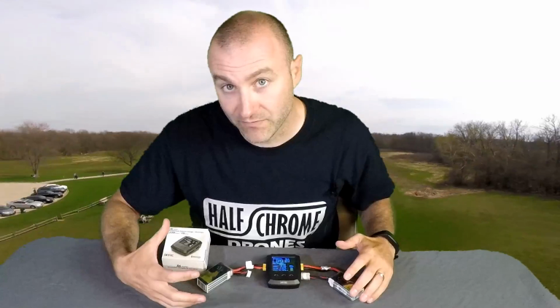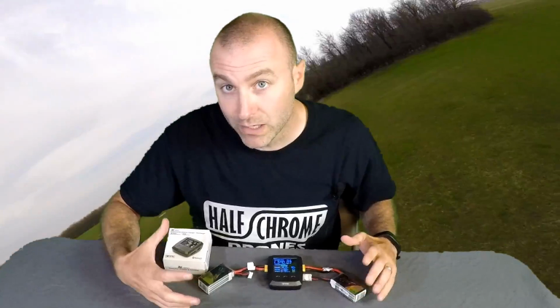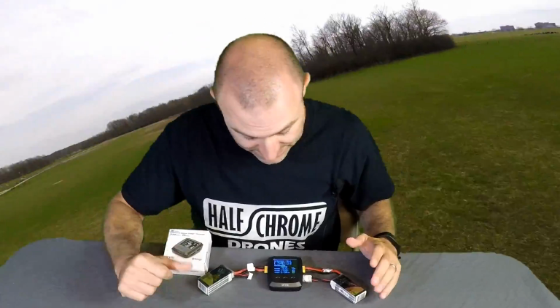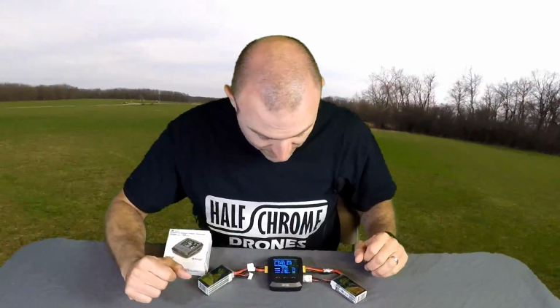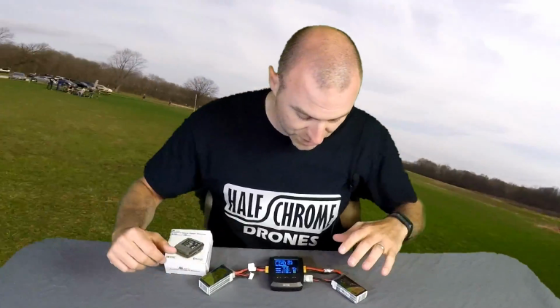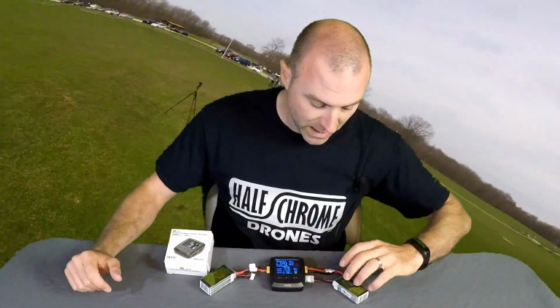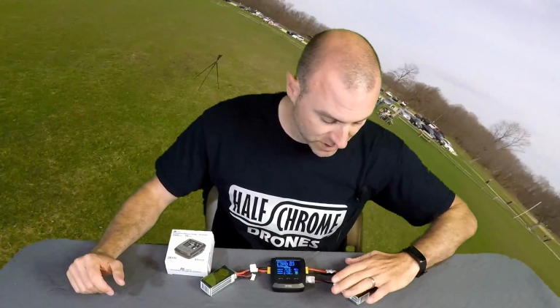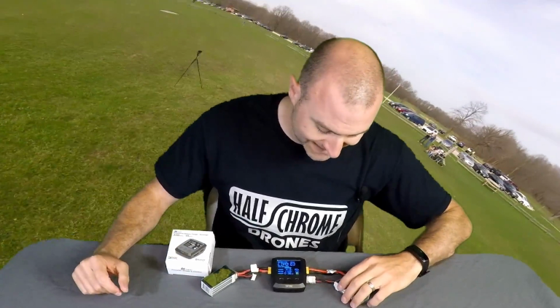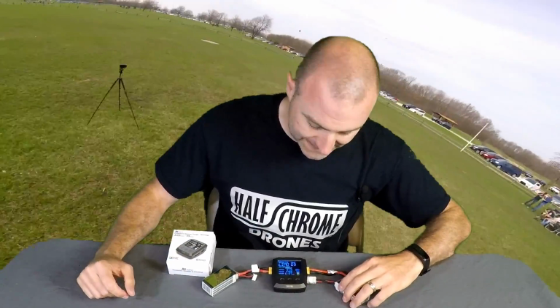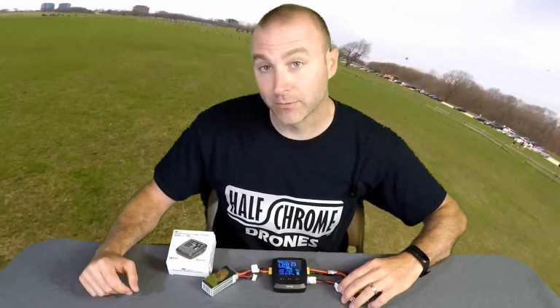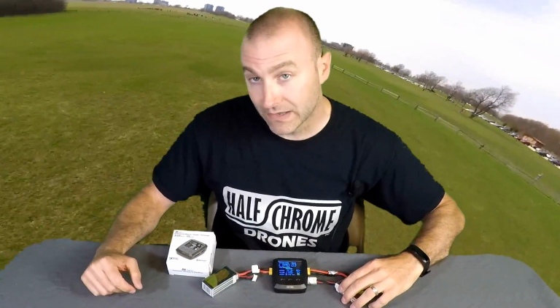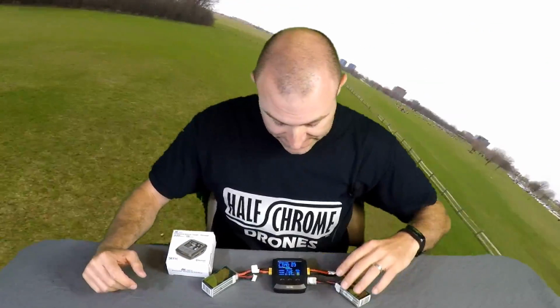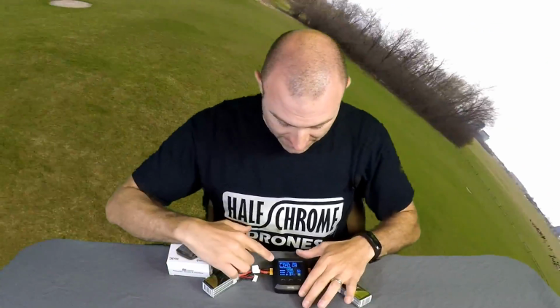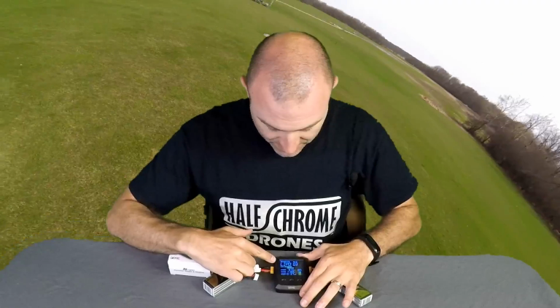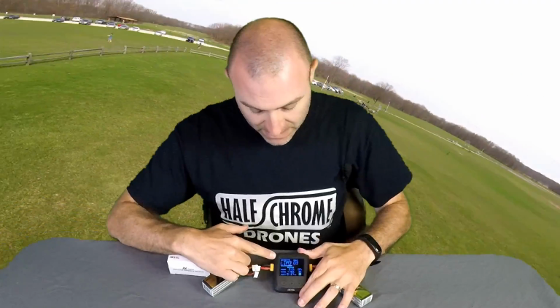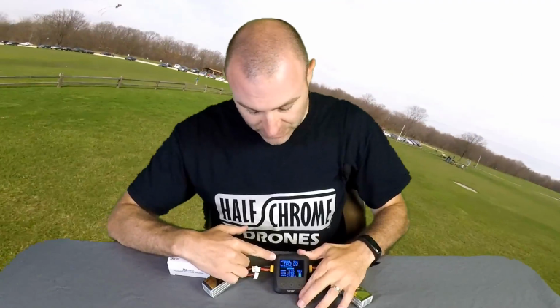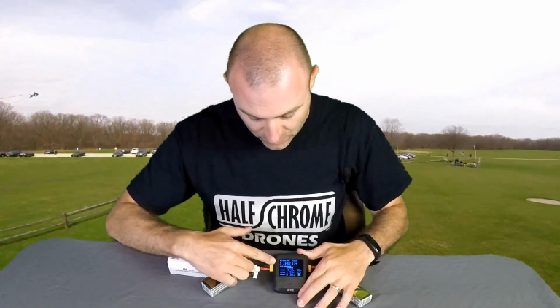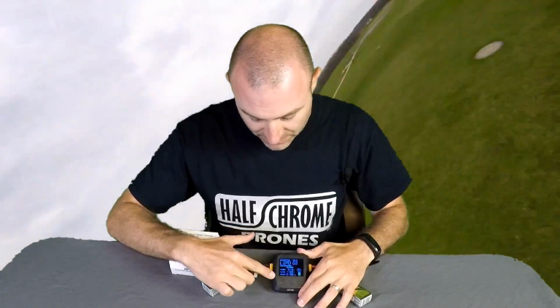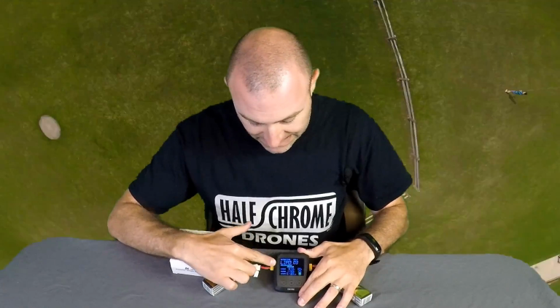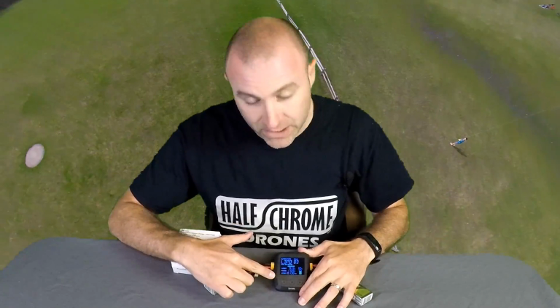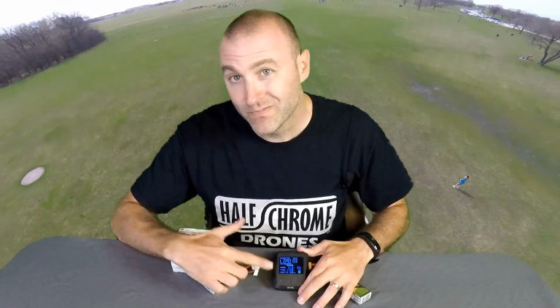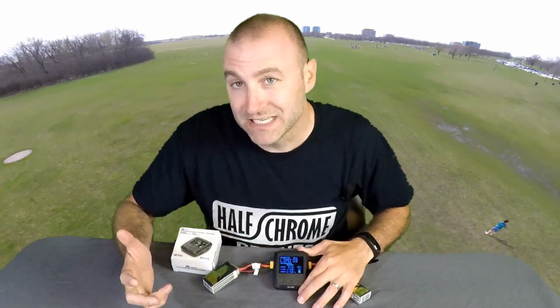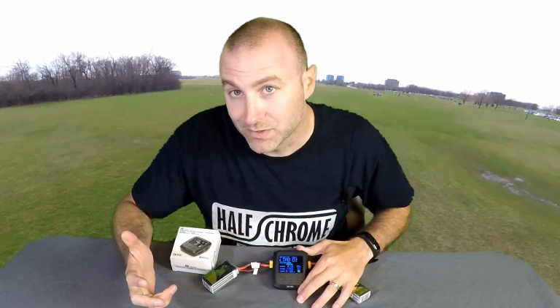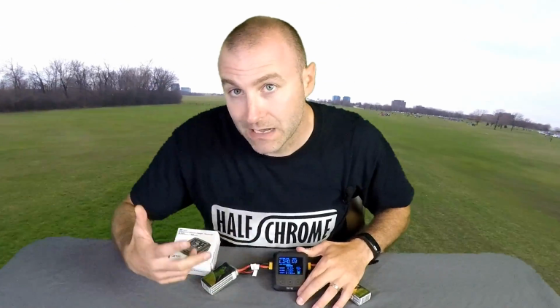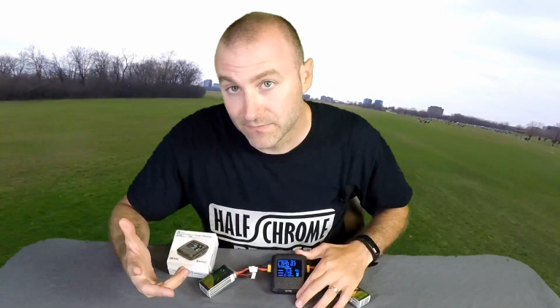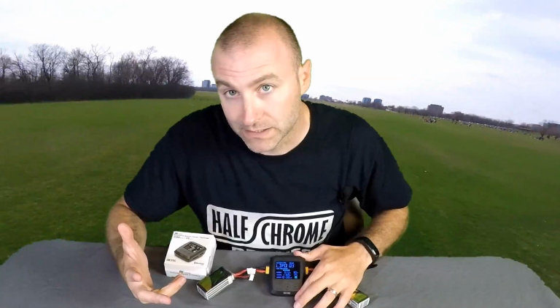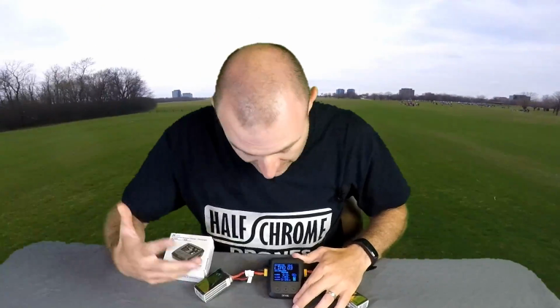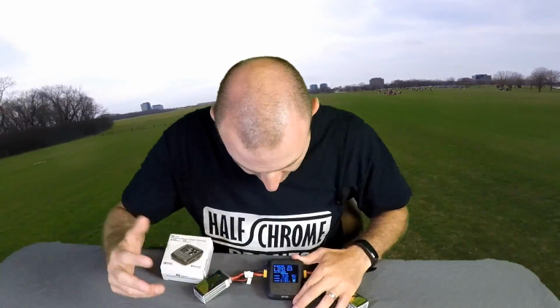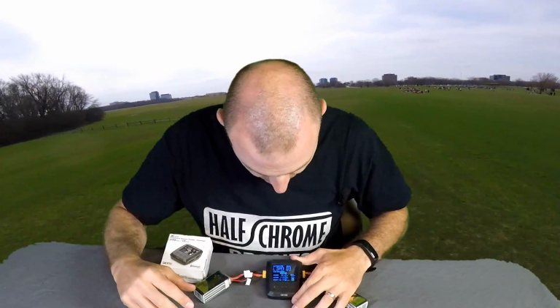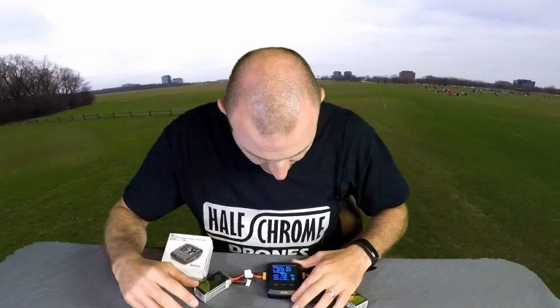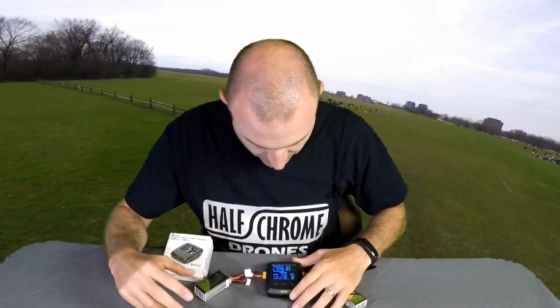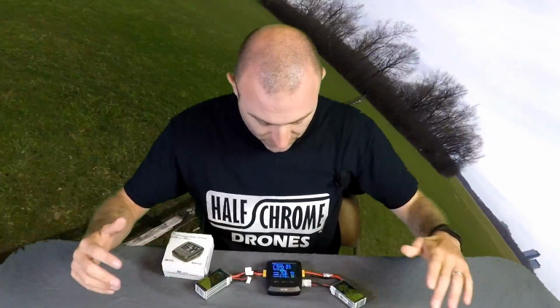Now if you have a bigger one, obviously that's a better solution. I can charge up to a 6-cell battery on this. The screen here will tell me everything I need to know, and there is even a Bluetooth app if you want to do that — you get a little bit more information there also.